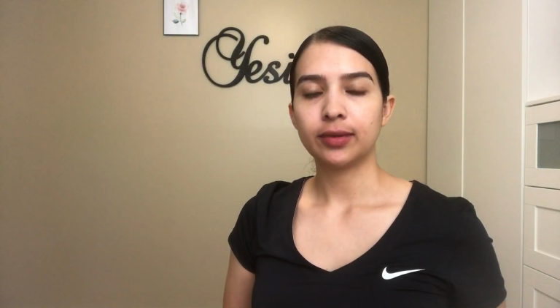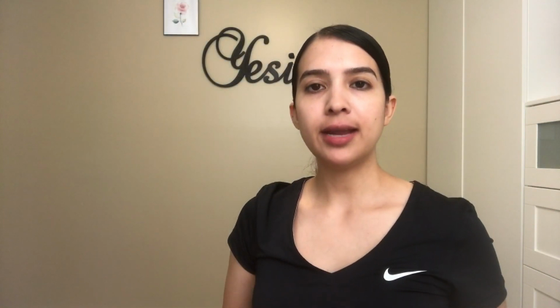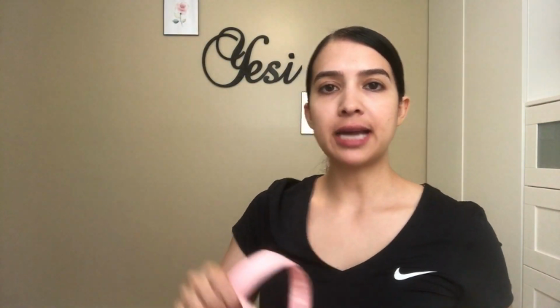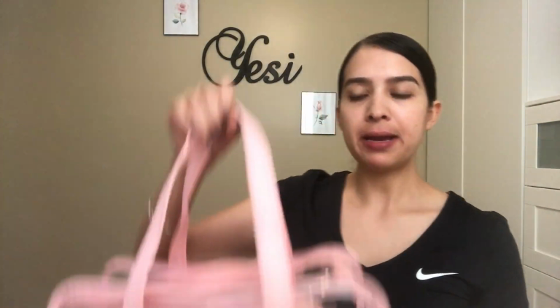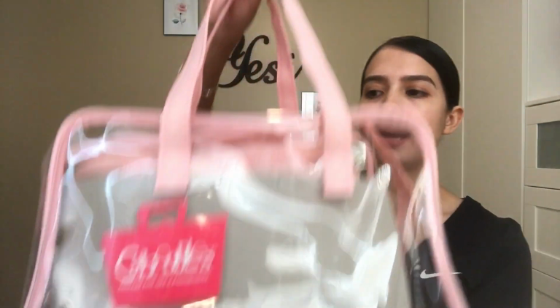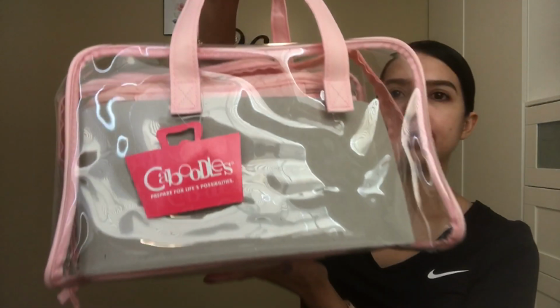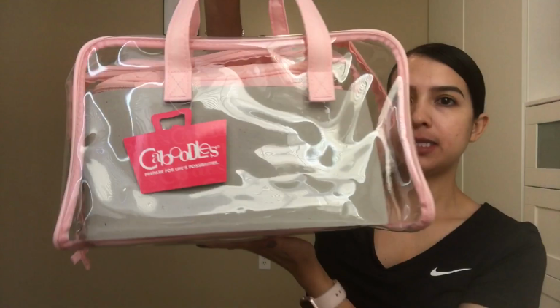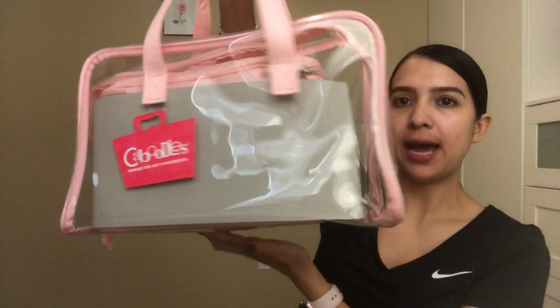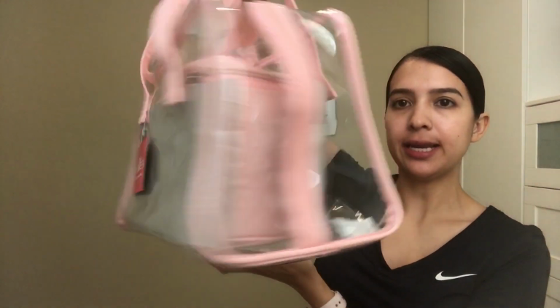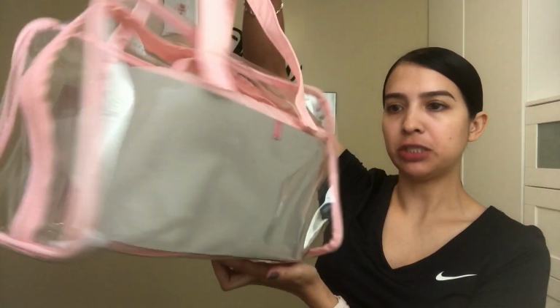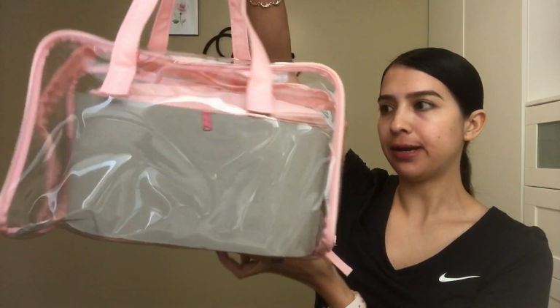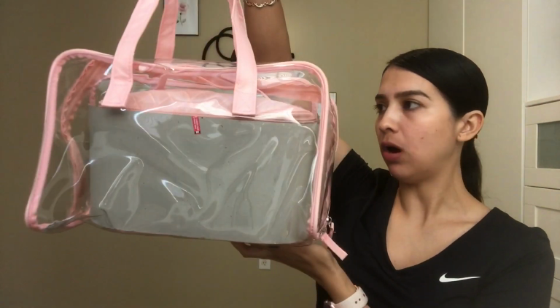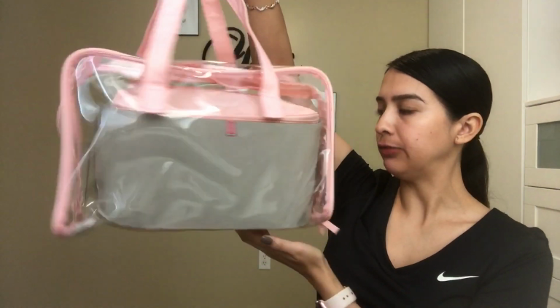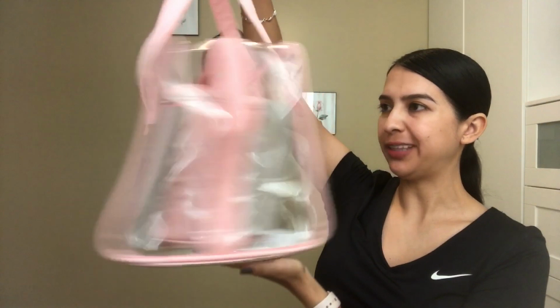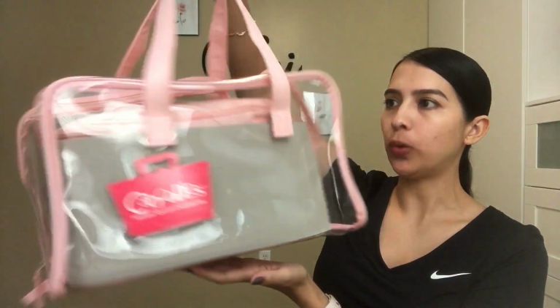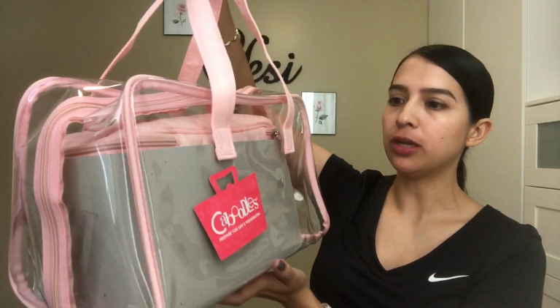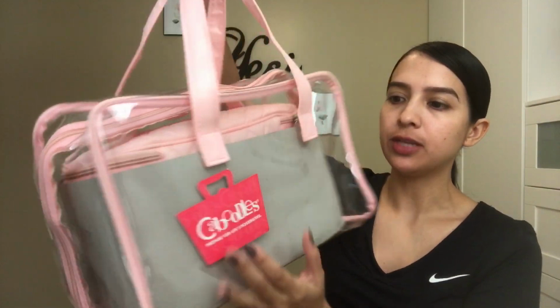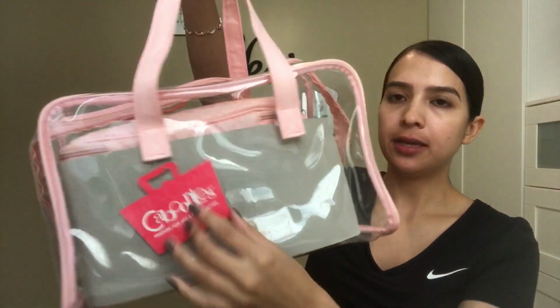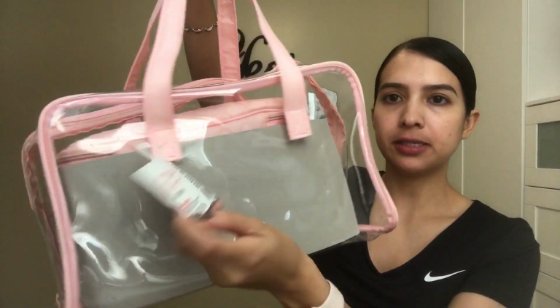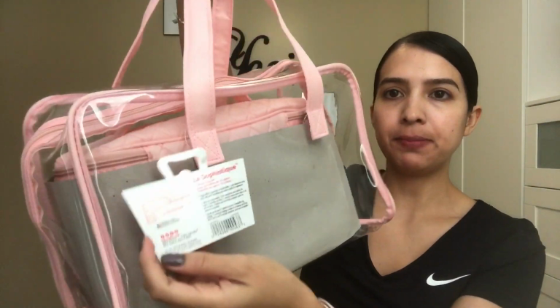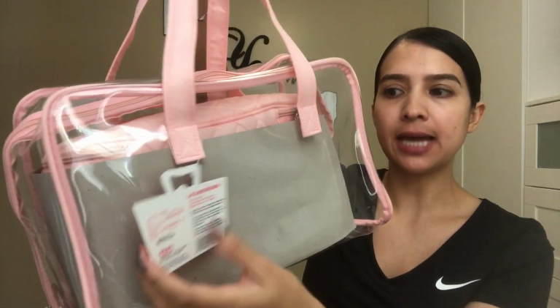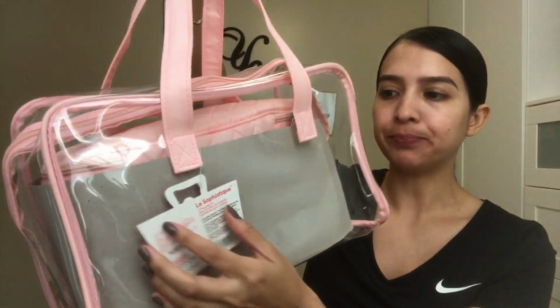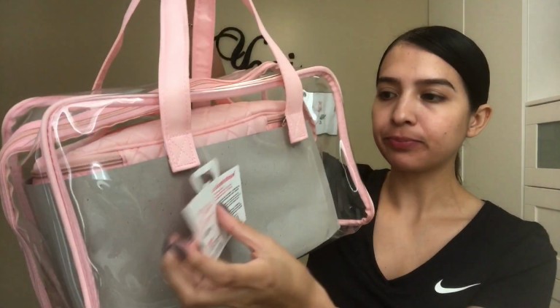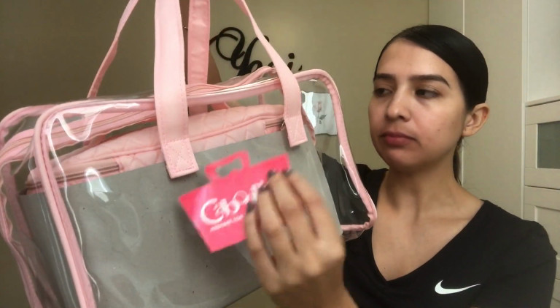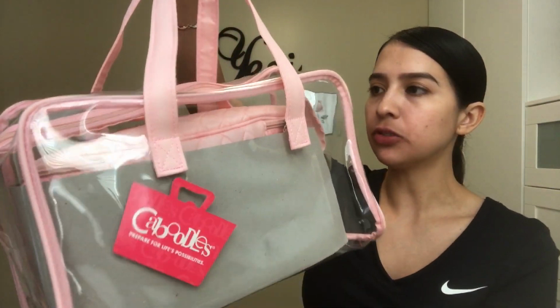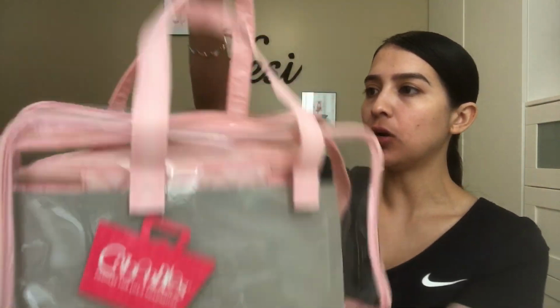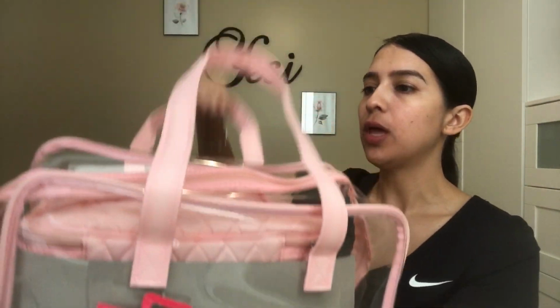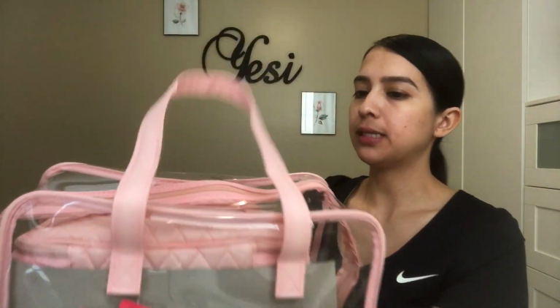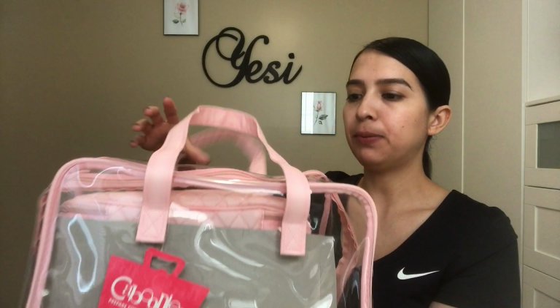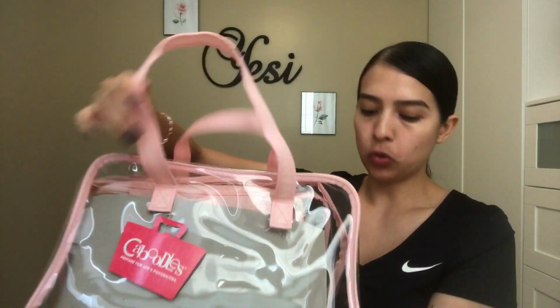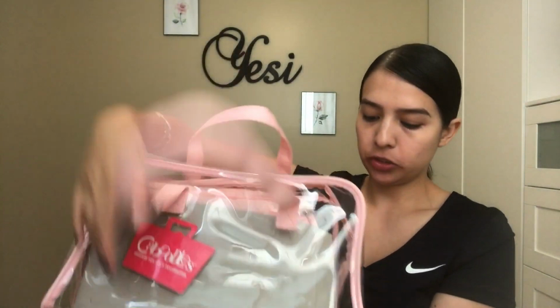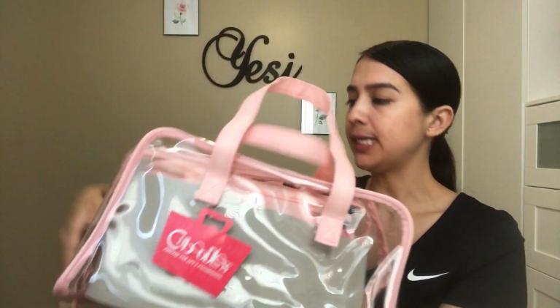The next item I bought is this bag, and I actually bought it at Walmart for I think $20, and it's a 10-piece set. This is to put your toiletries.